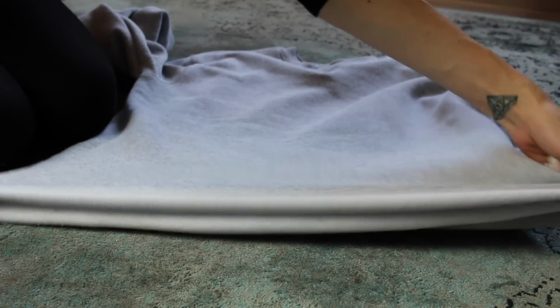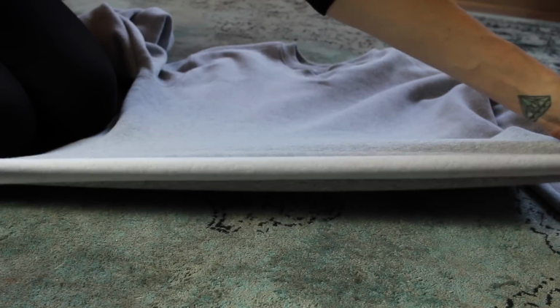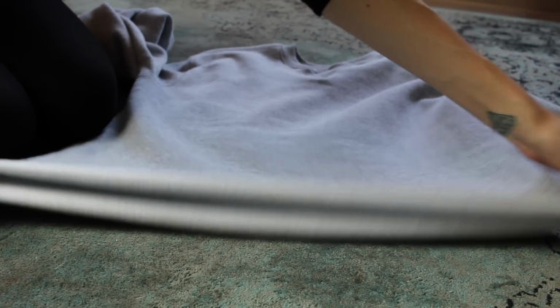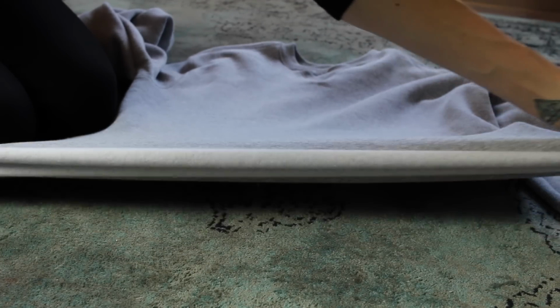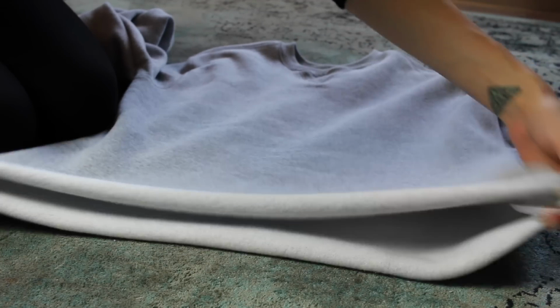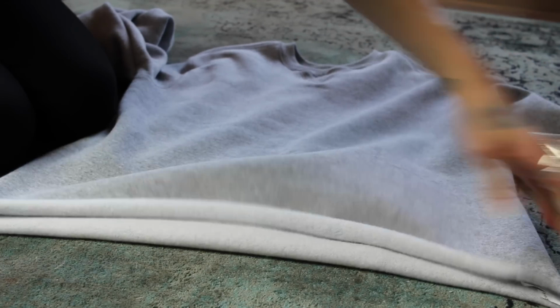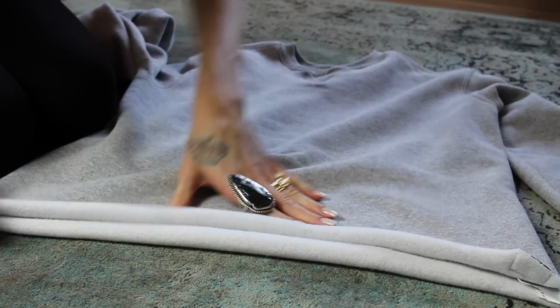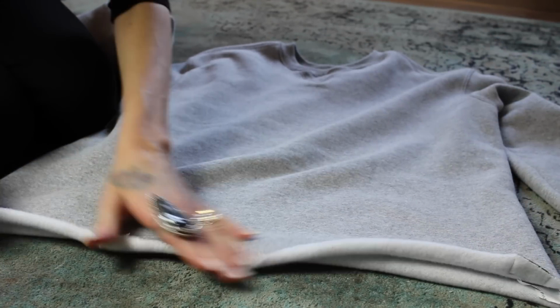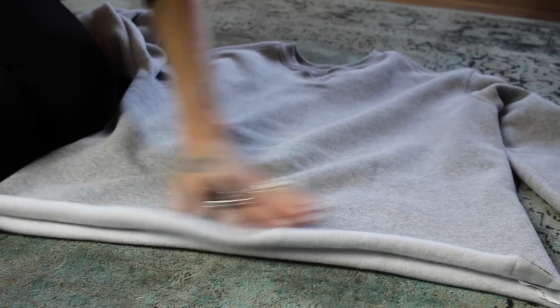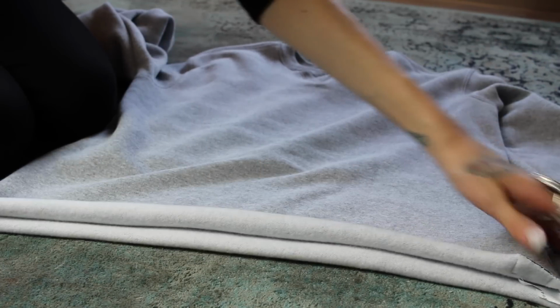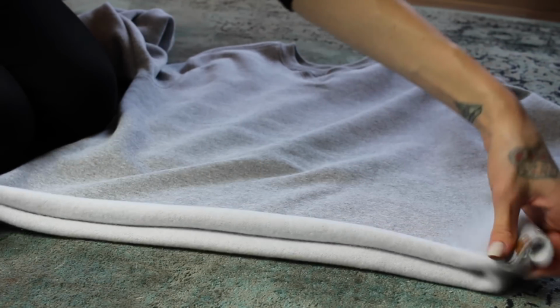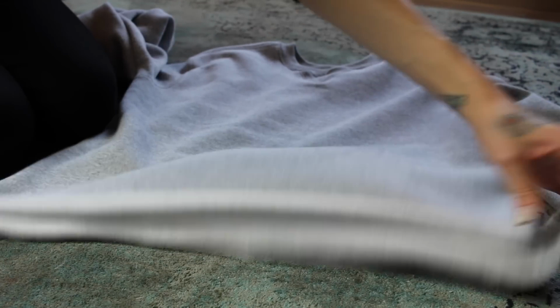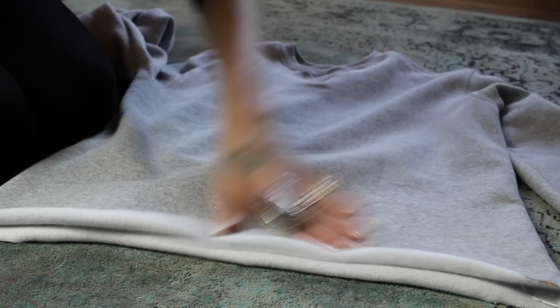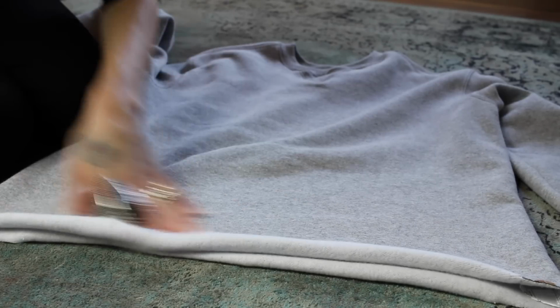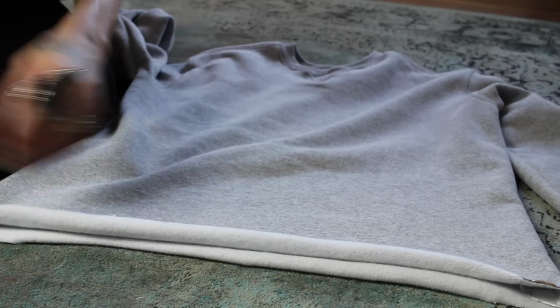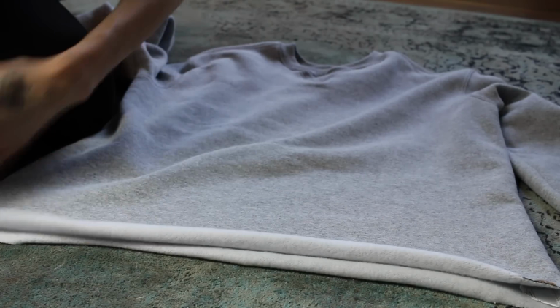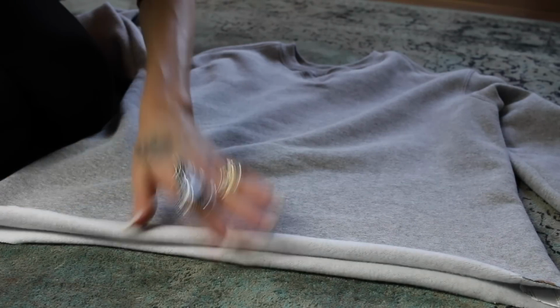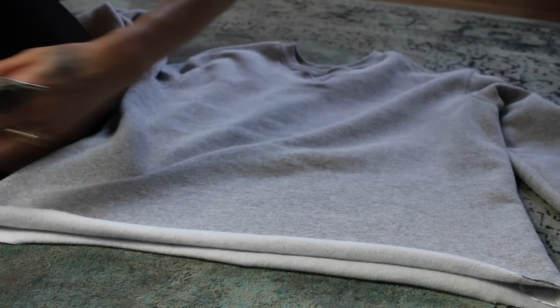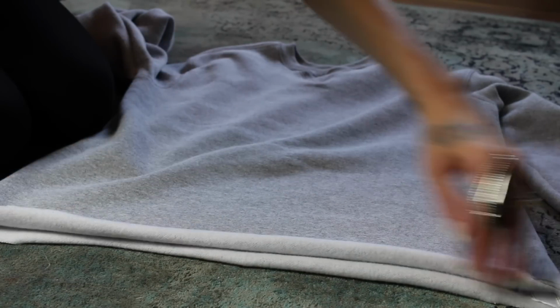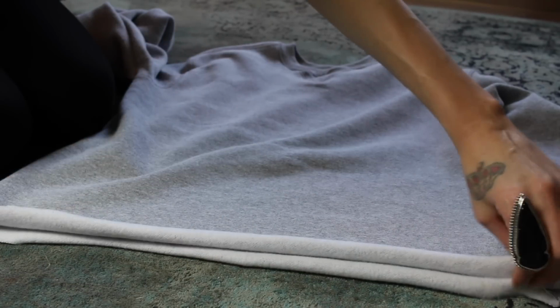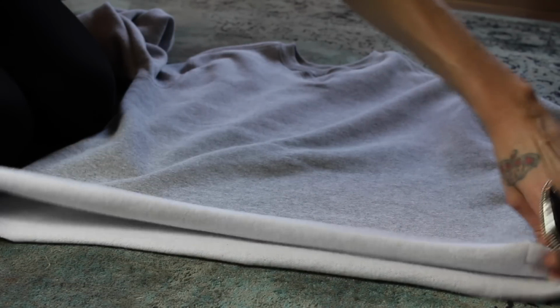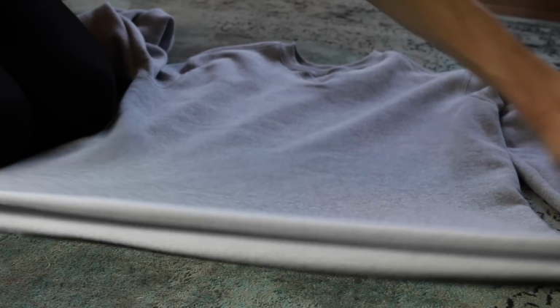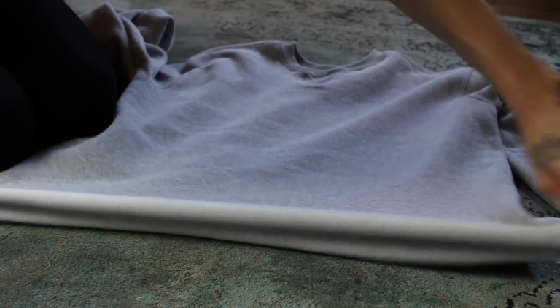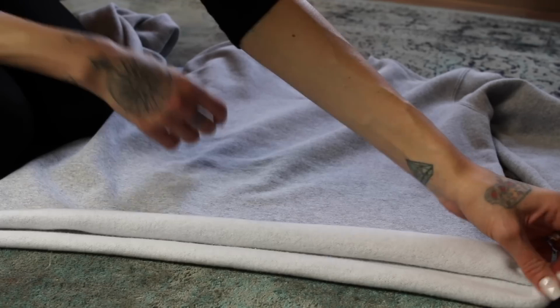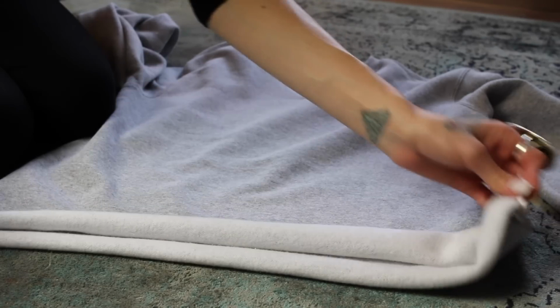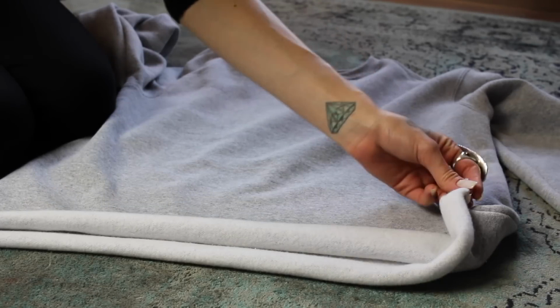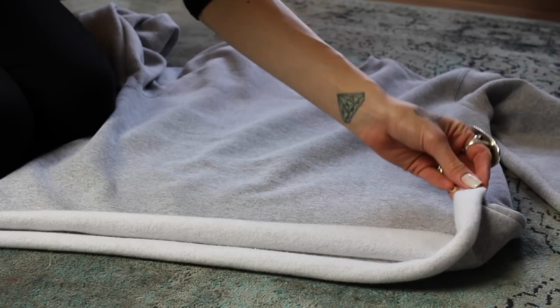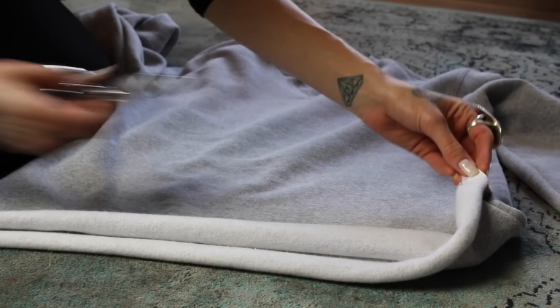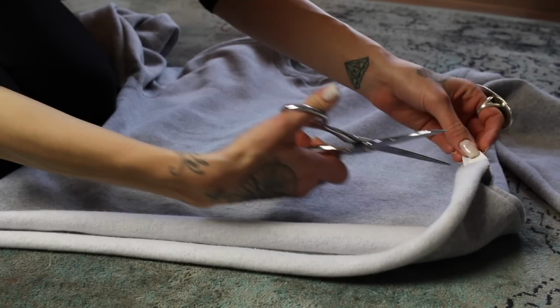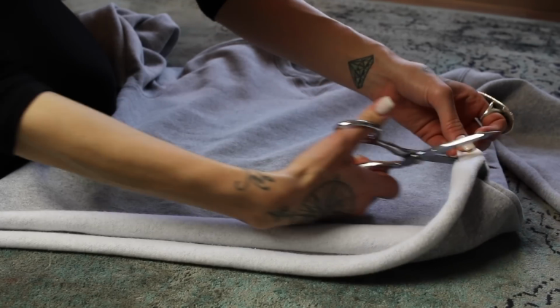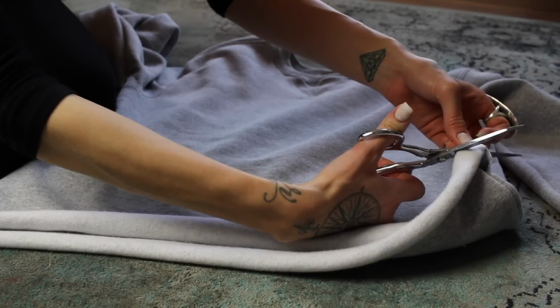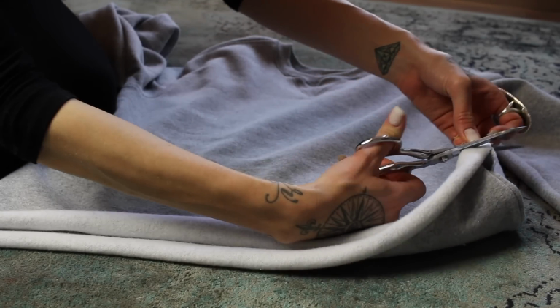Now I'm just gonna pull this taut so it rolls over and creates the appearance of a more even bottom. Just gonna clip this tag out too.